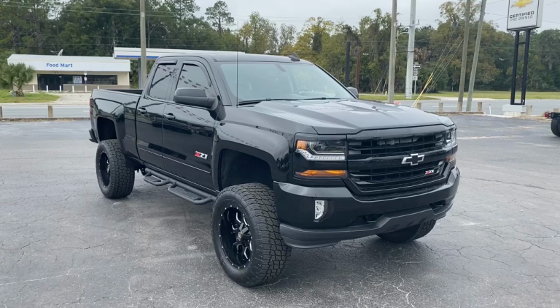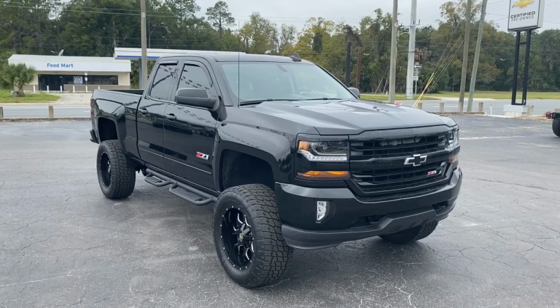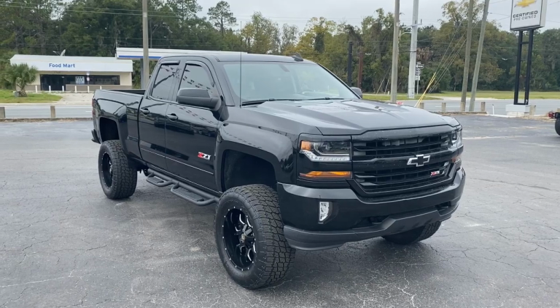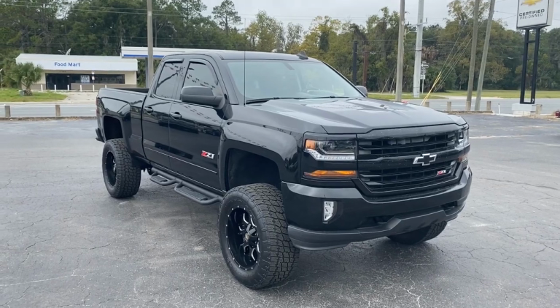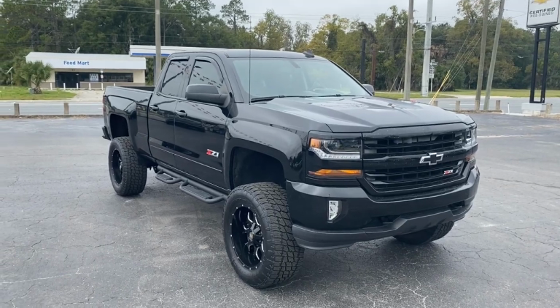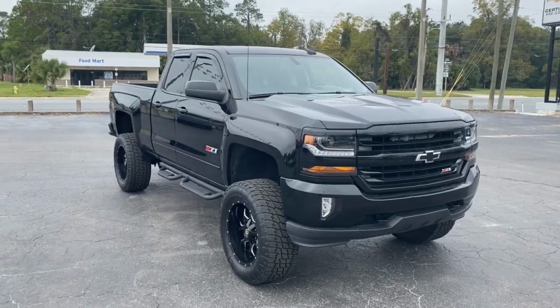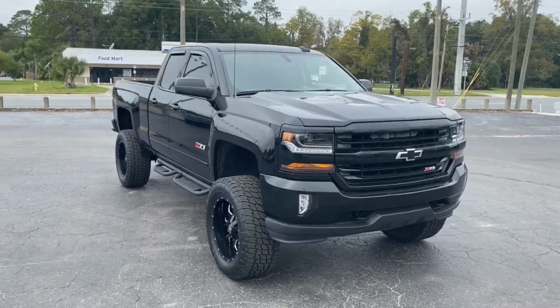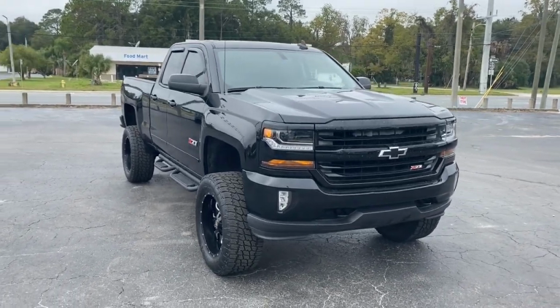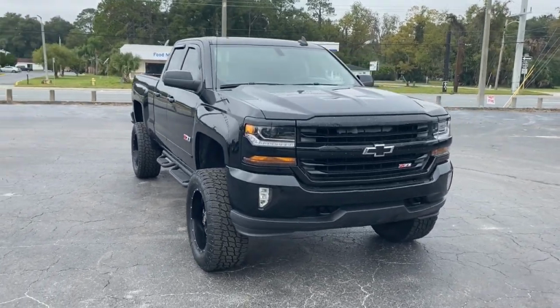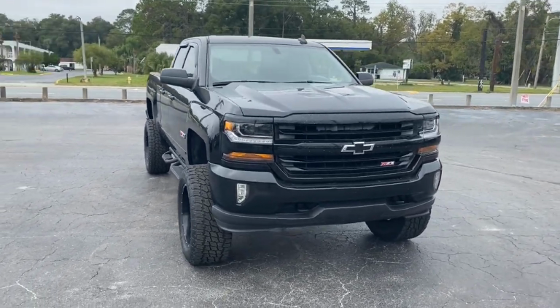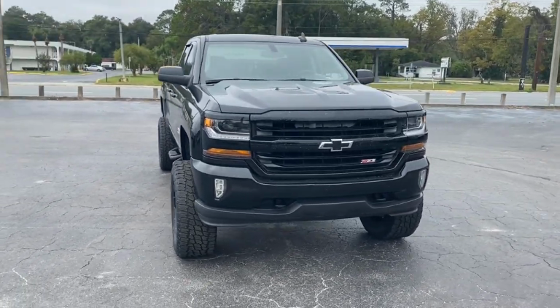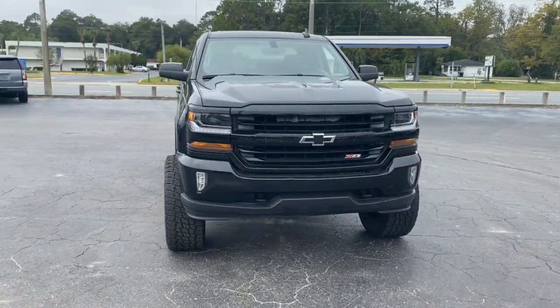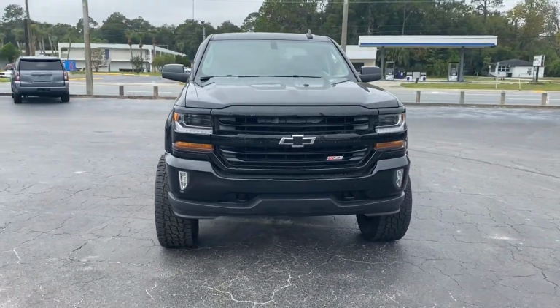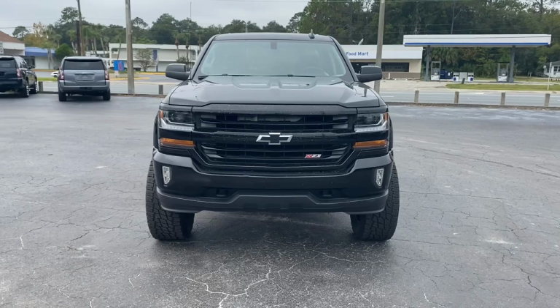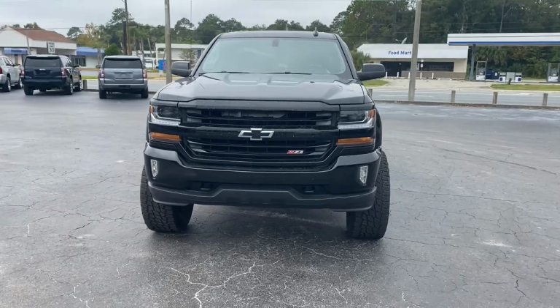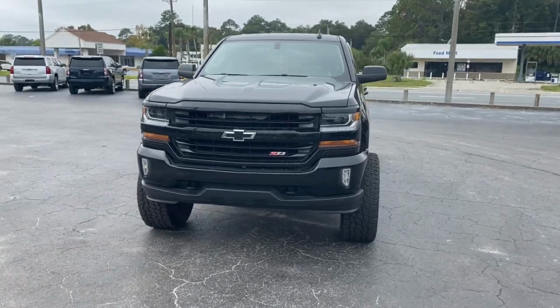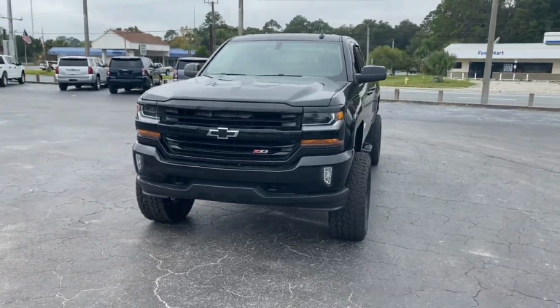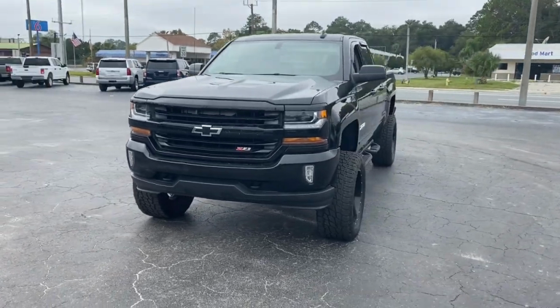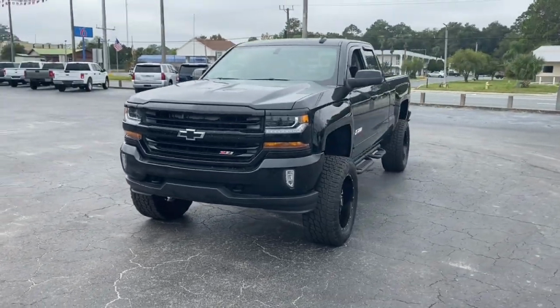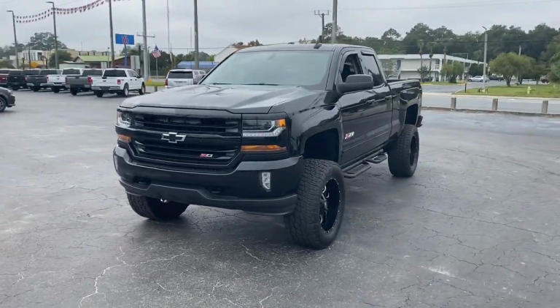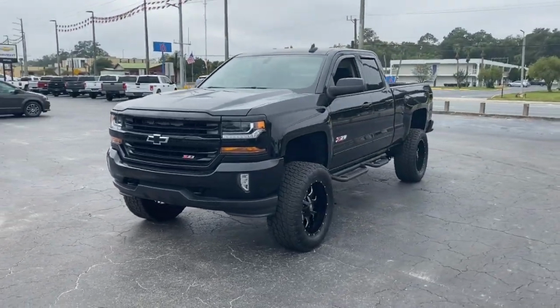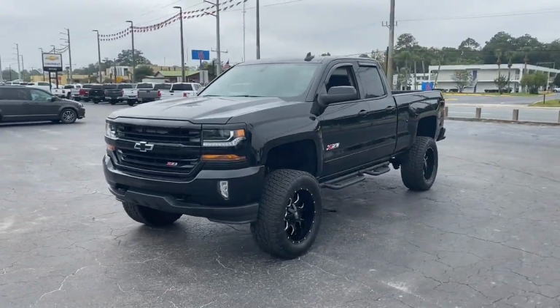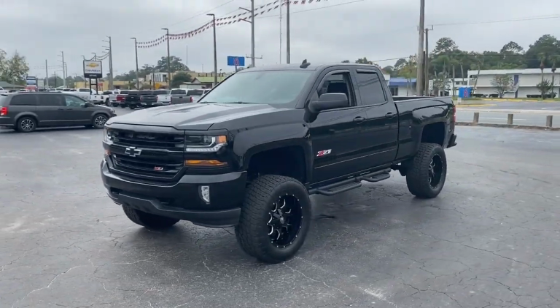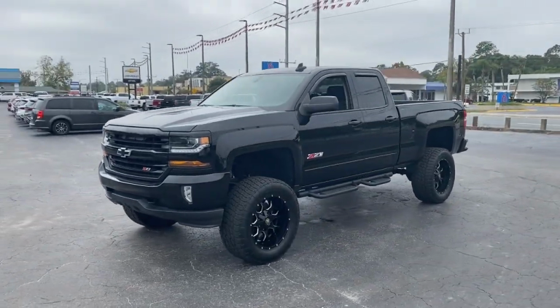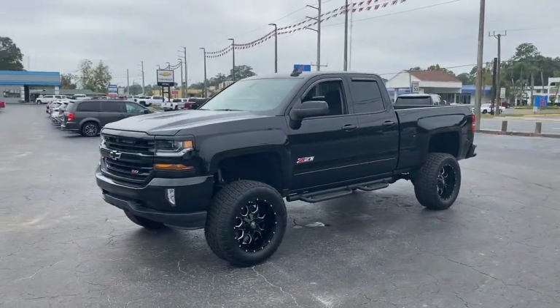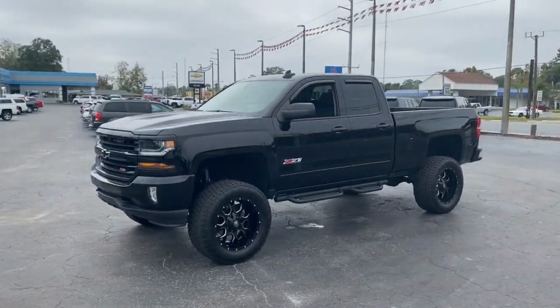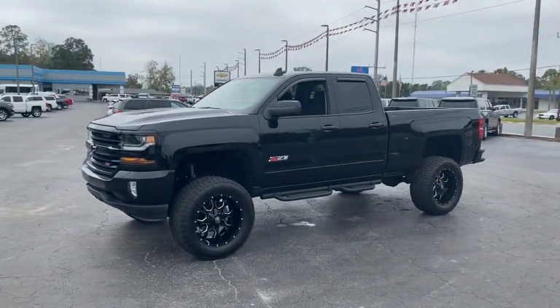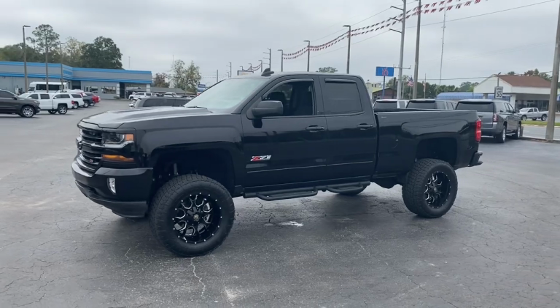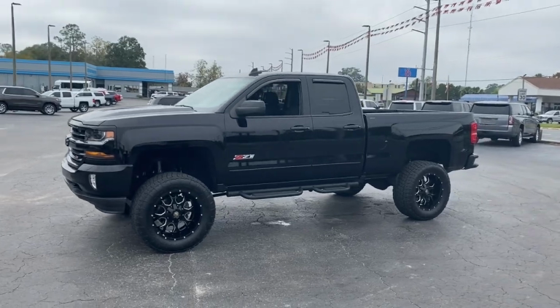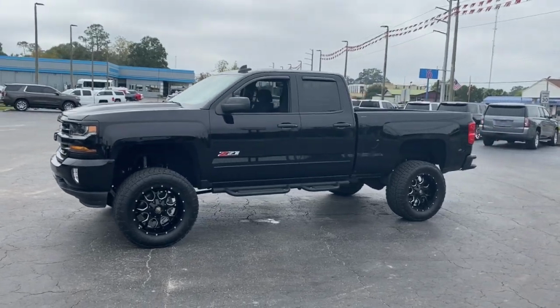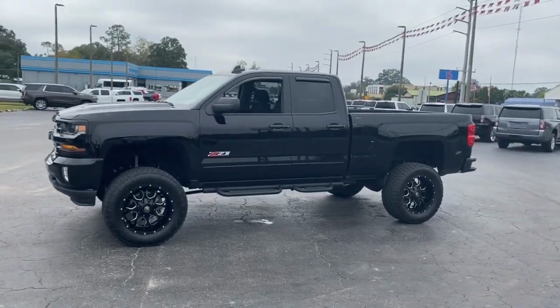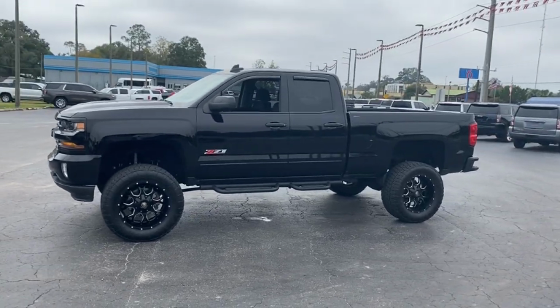Looking for your dream car? It could be the 2016 Chevrolet Silverado 1500. This vehicle still has fewer than 100,000 miles on the clock, so it won't last long.